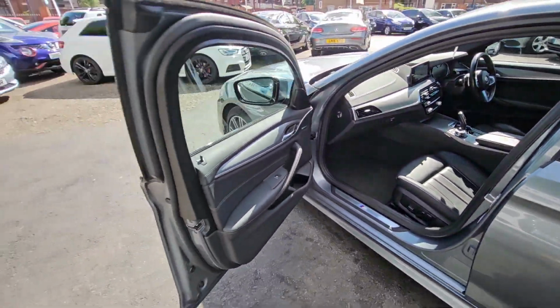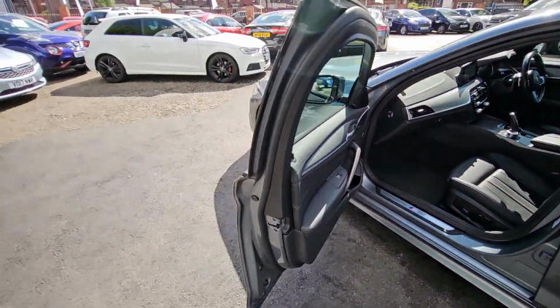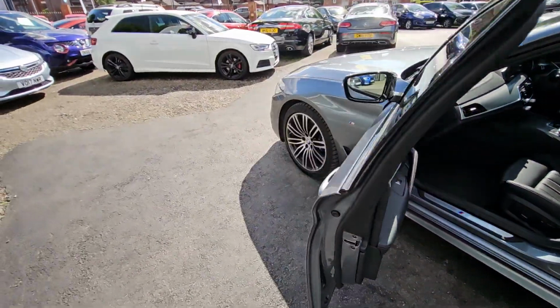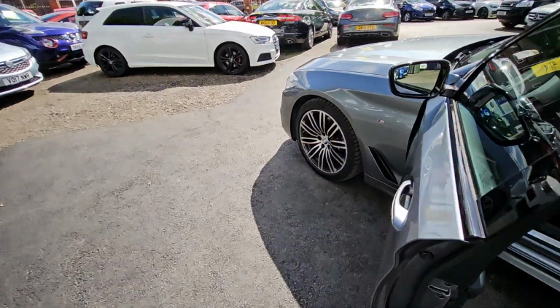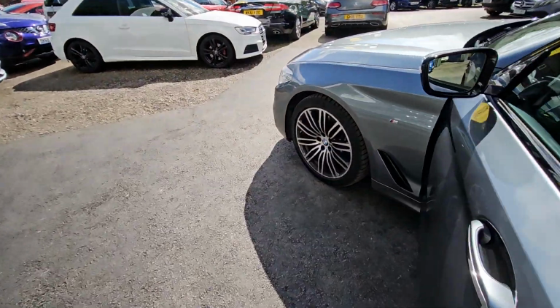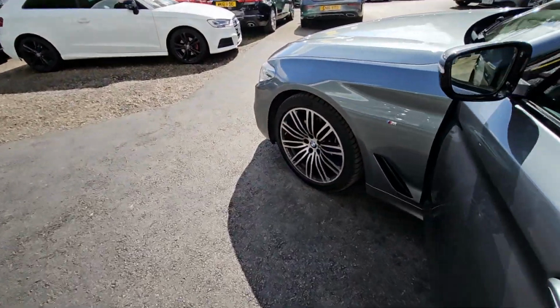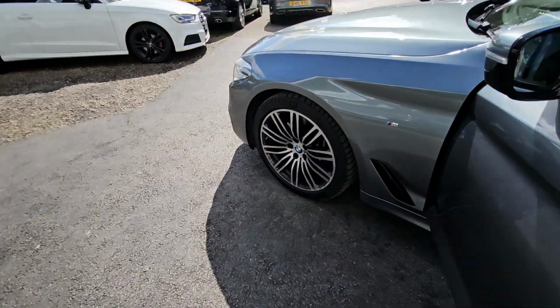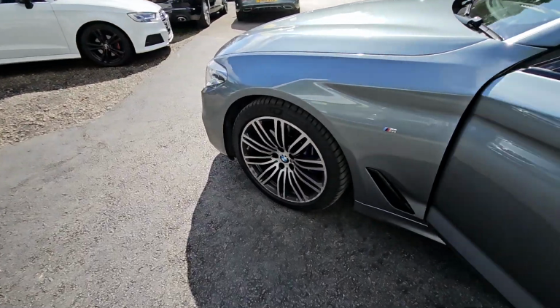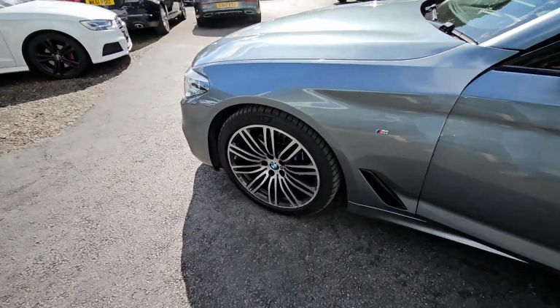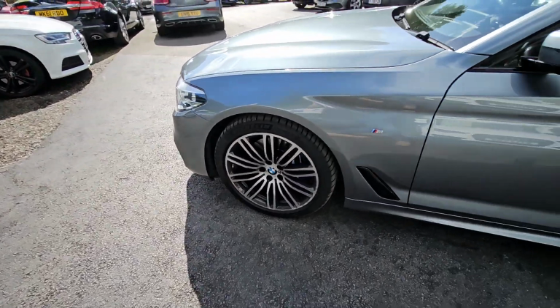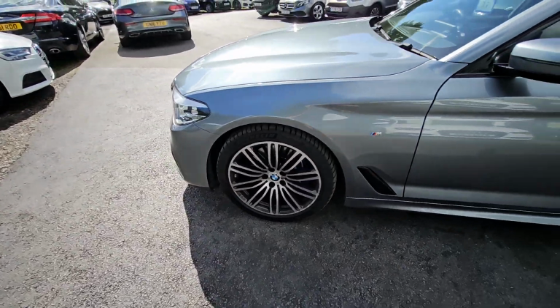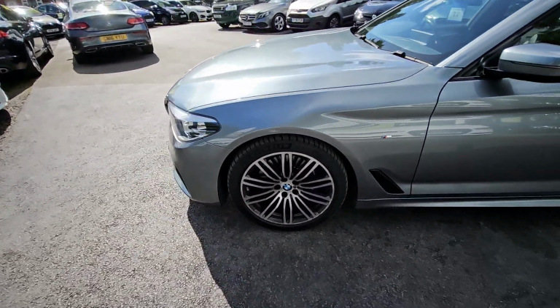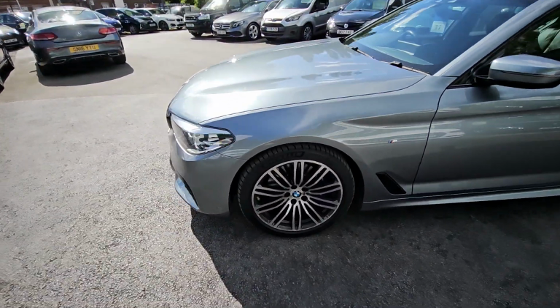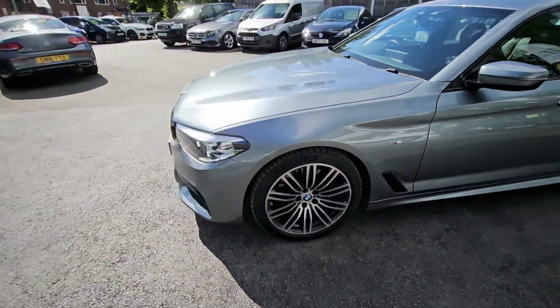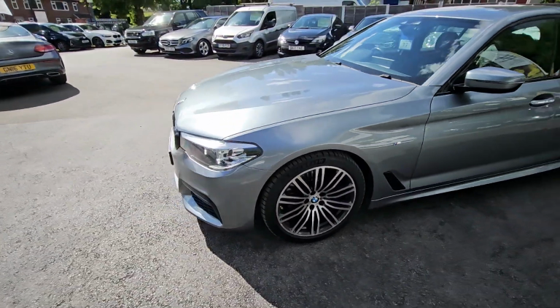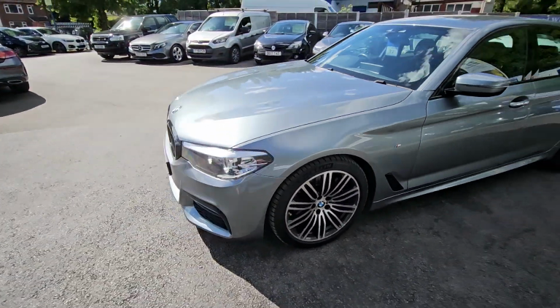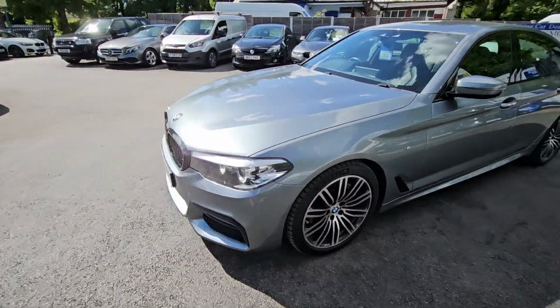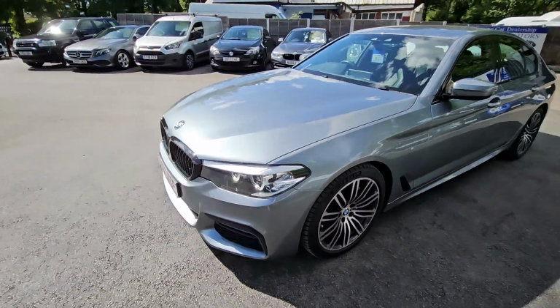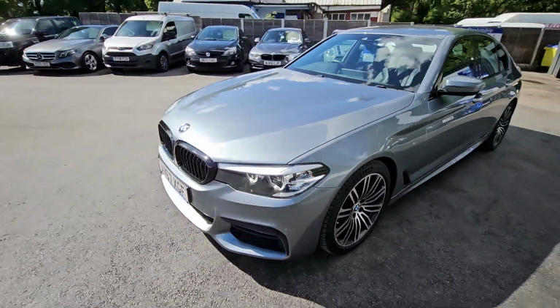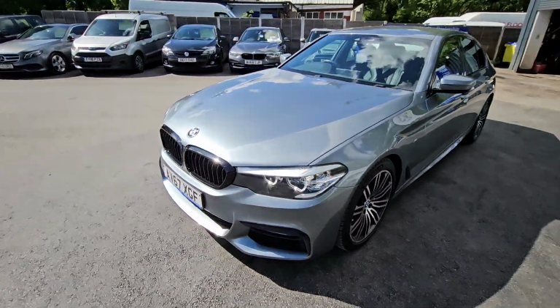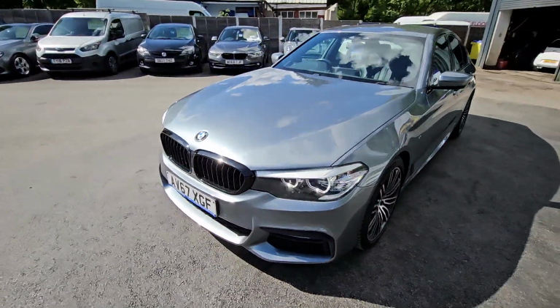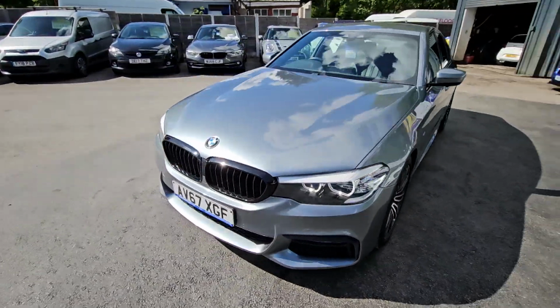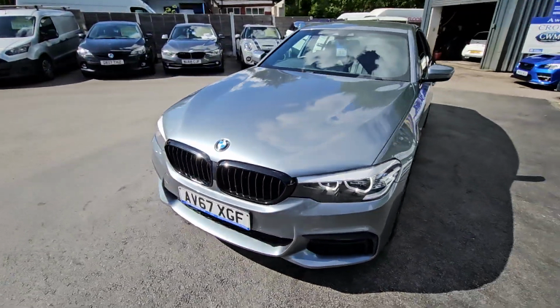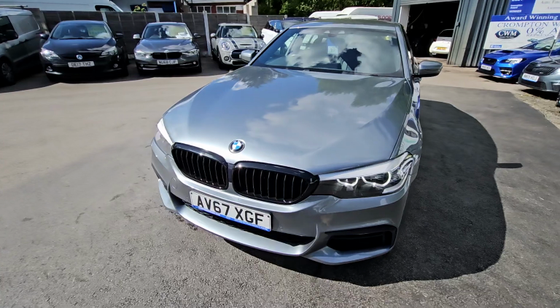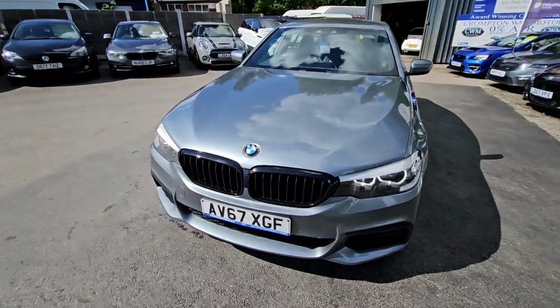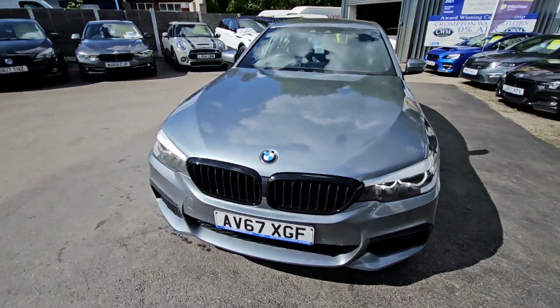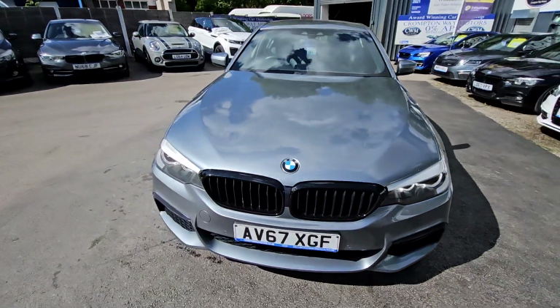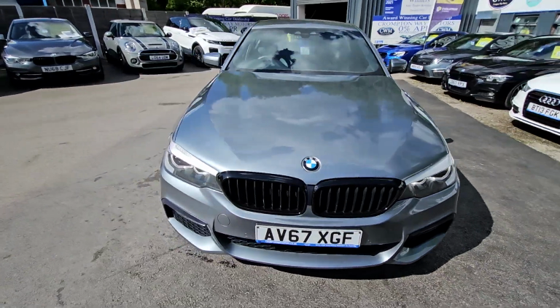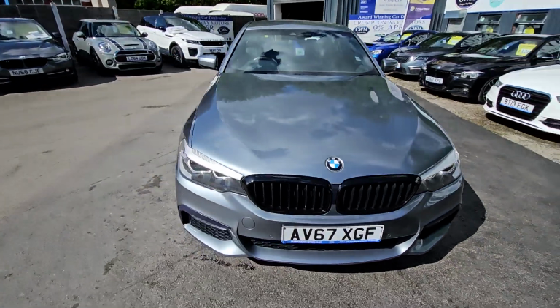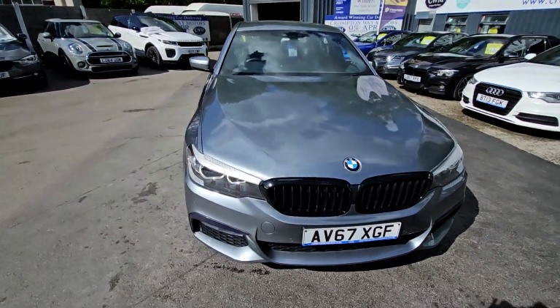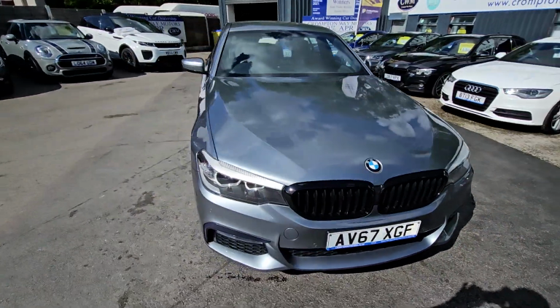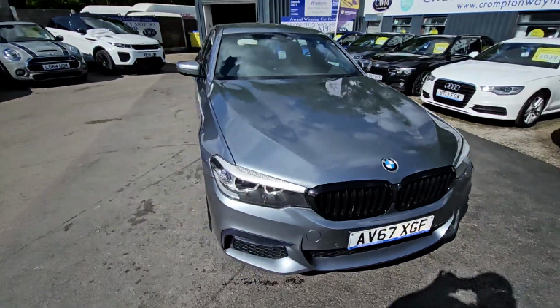For more information on this vehicle, for part exchange appraisal or for finance figures, just give us a call on 01204 393 181. Thank you.